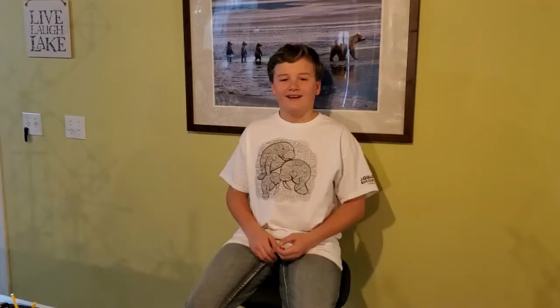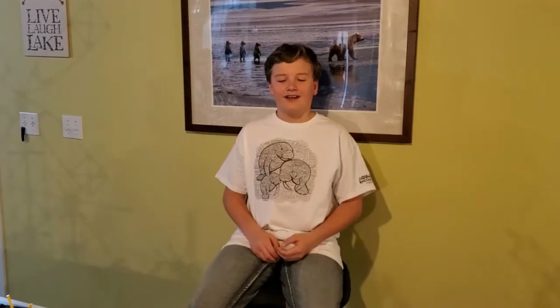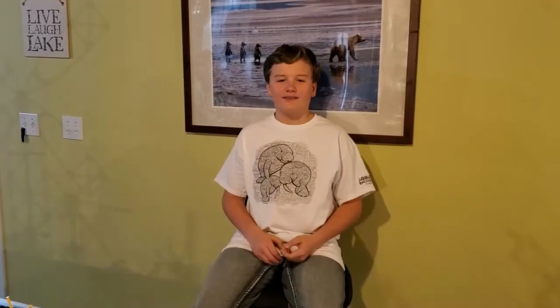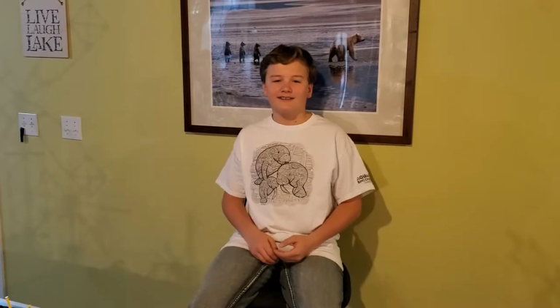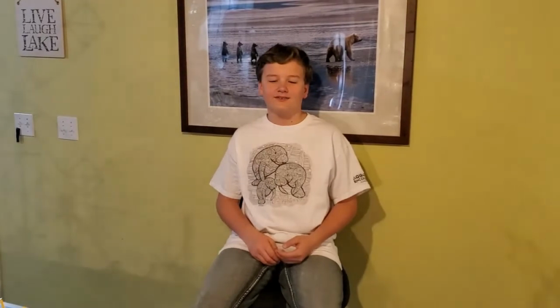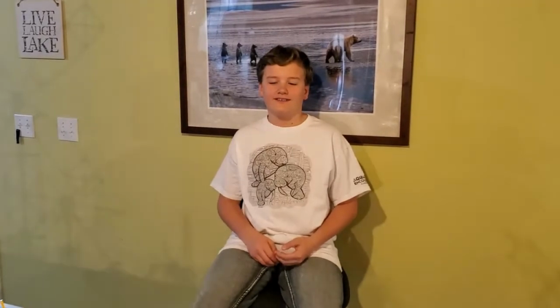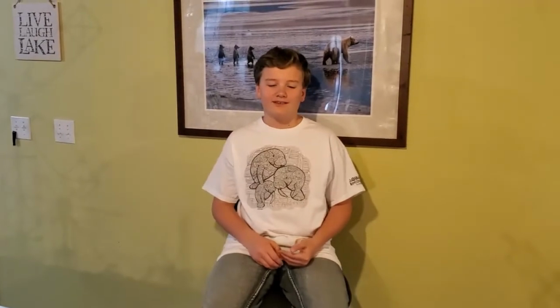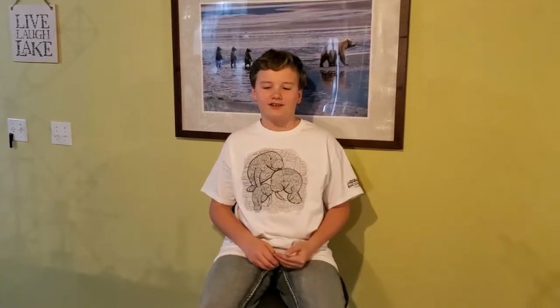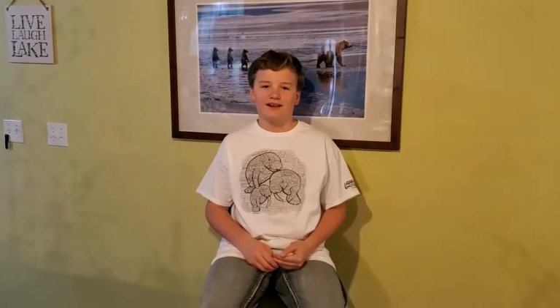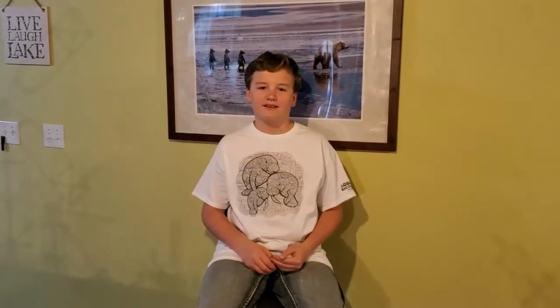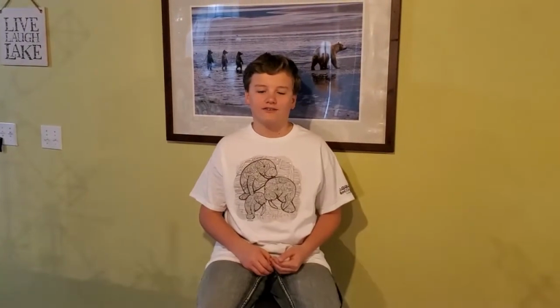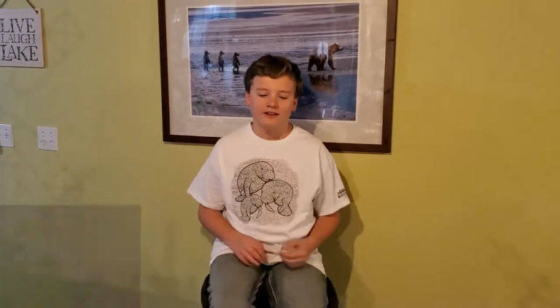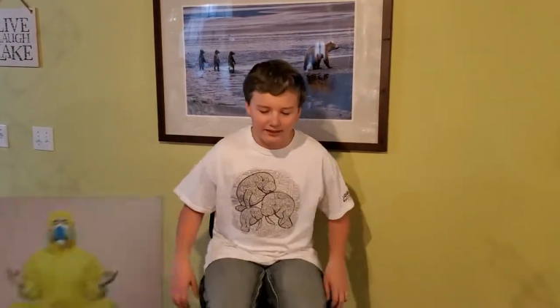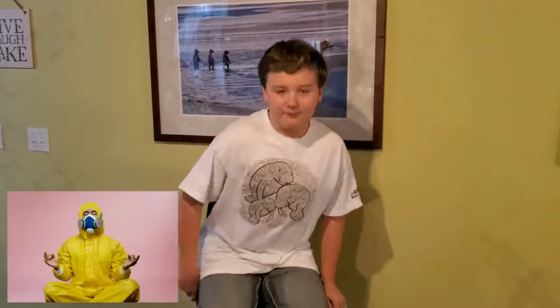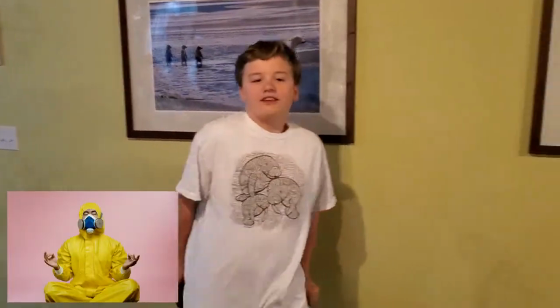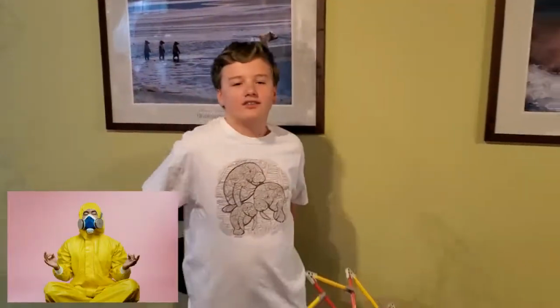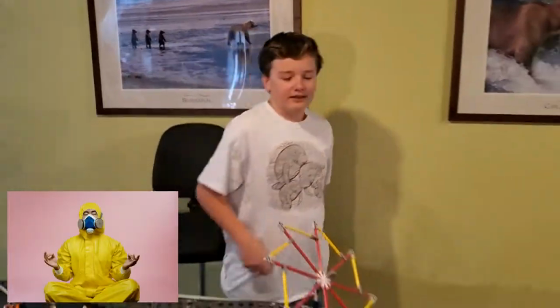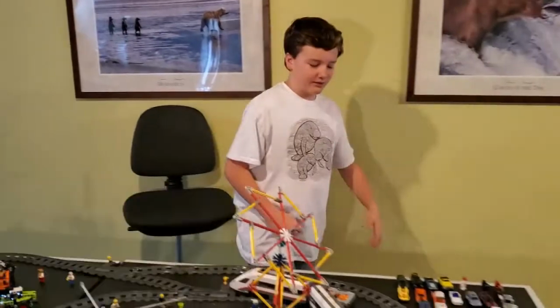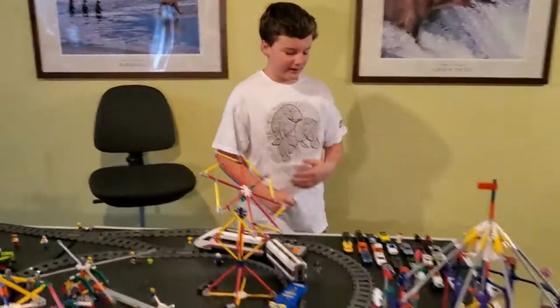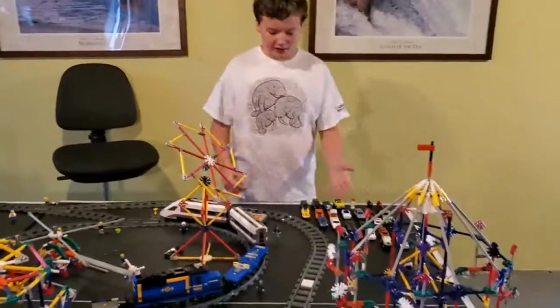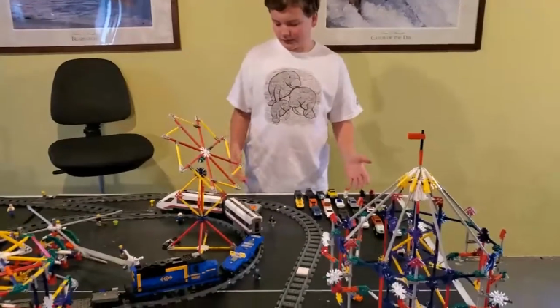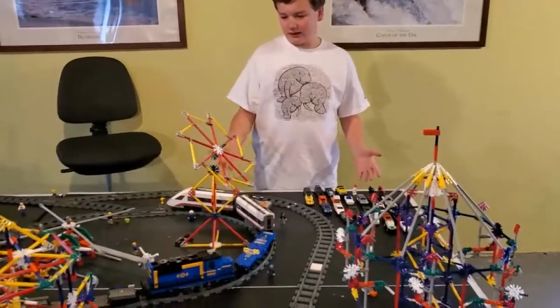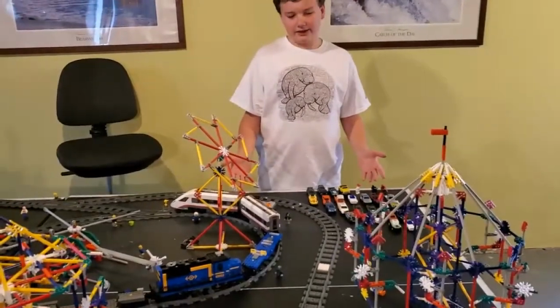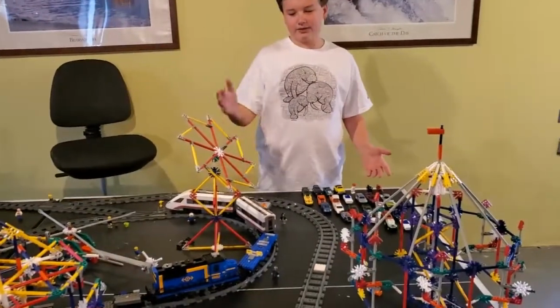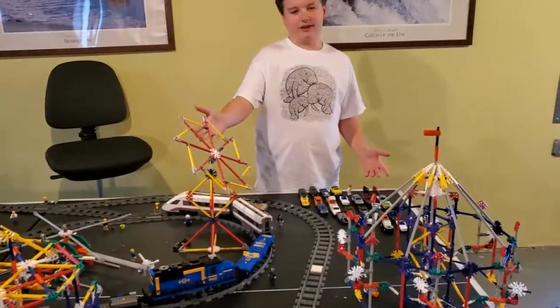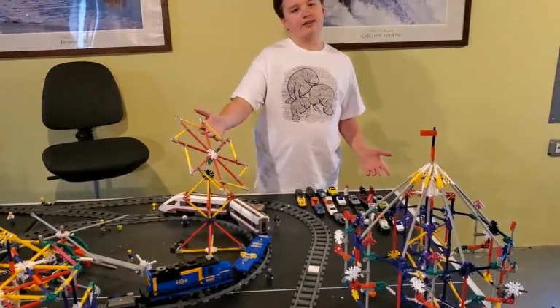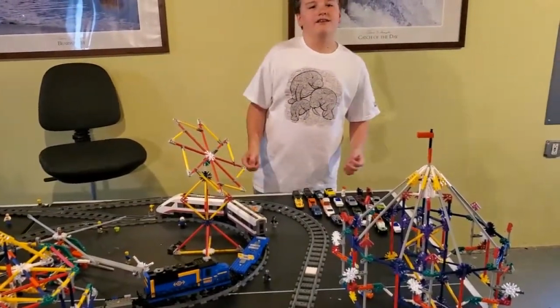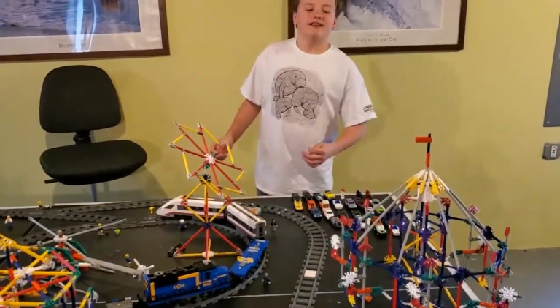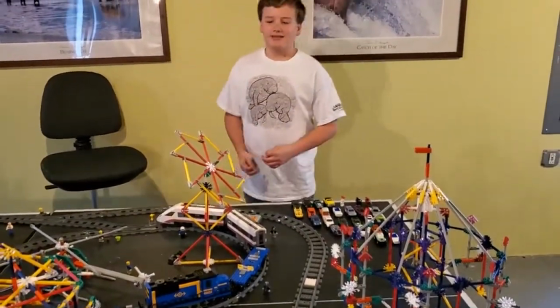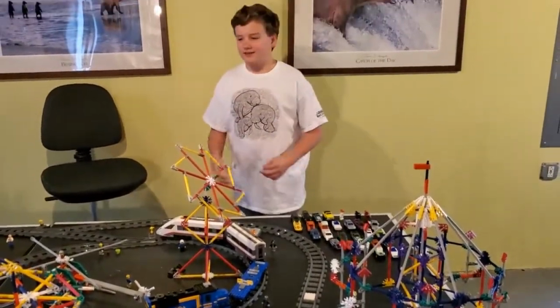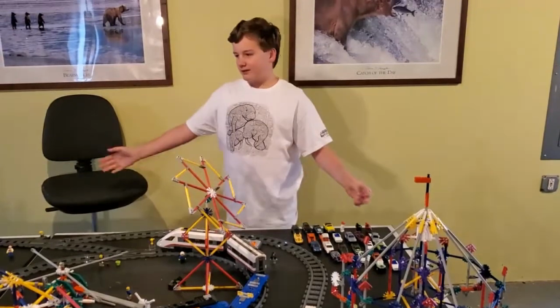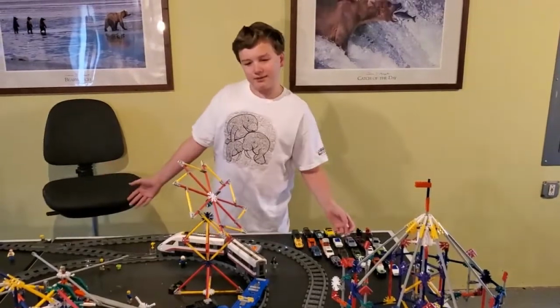Hey guys, welcome back to a new video. Today I'm going to be showing you what I did in quarantine. I built Kinect Incorporated with Hot Wheels, Legos, and Kinect. Today I'm going to be showing you an amusement park that I've made out of them.